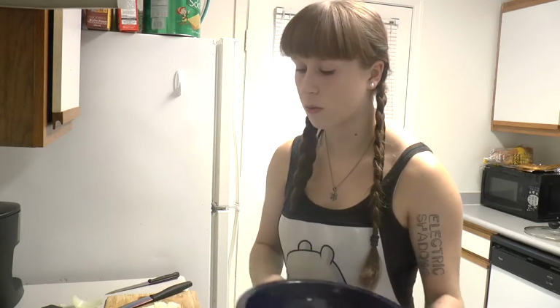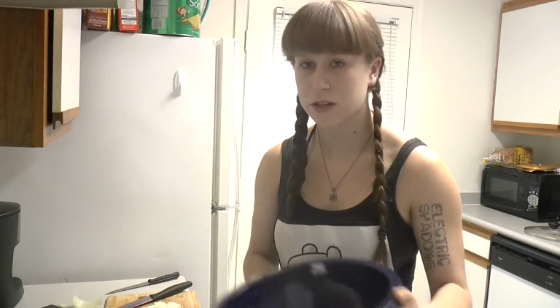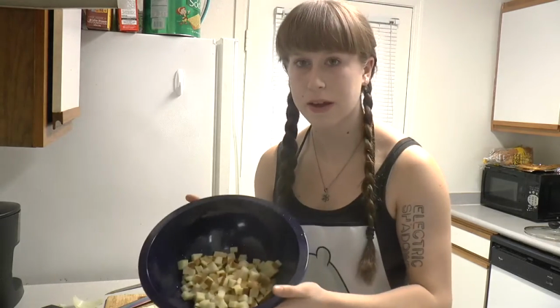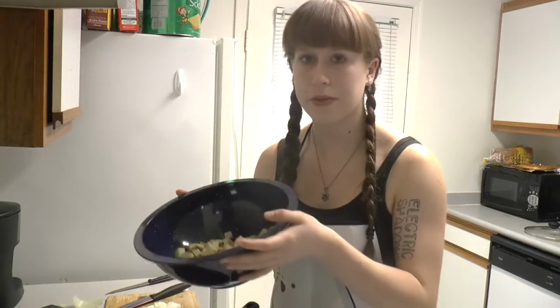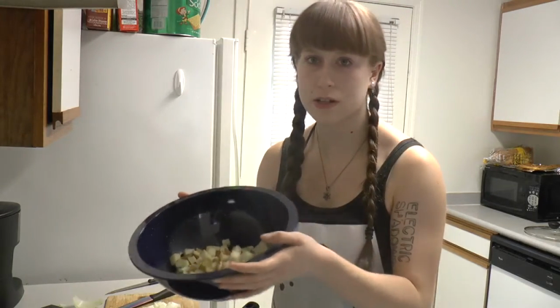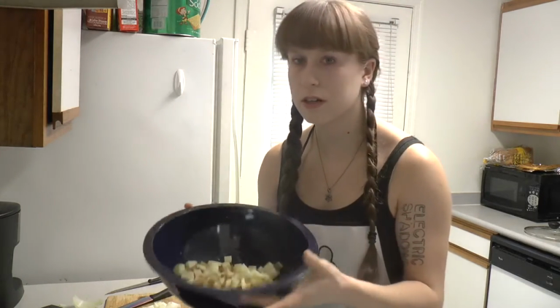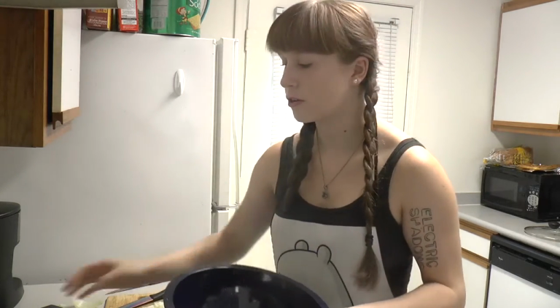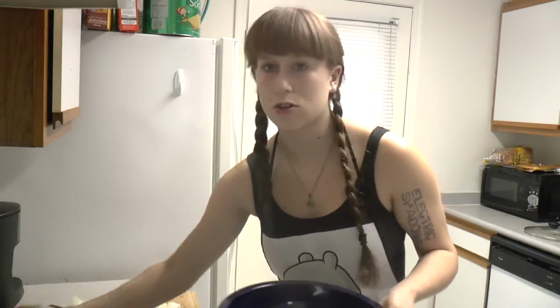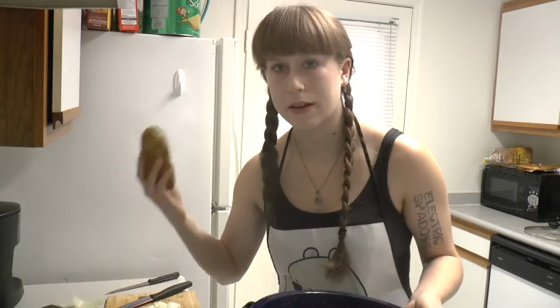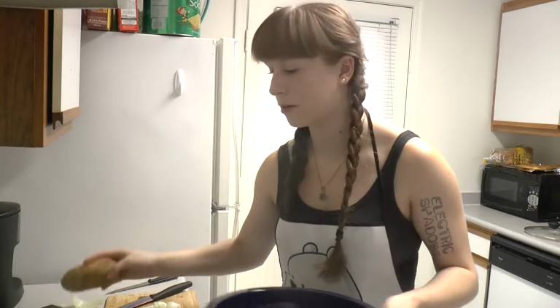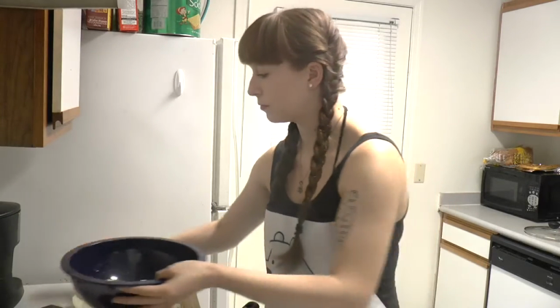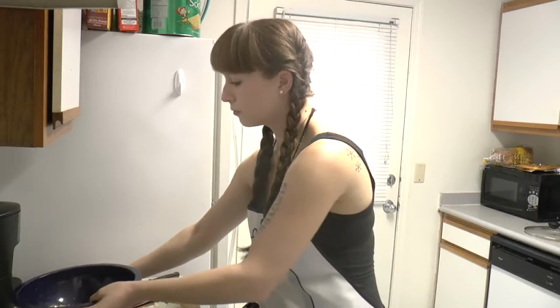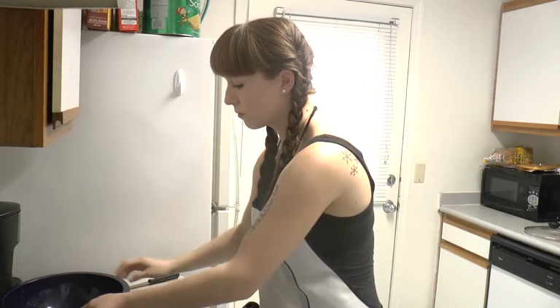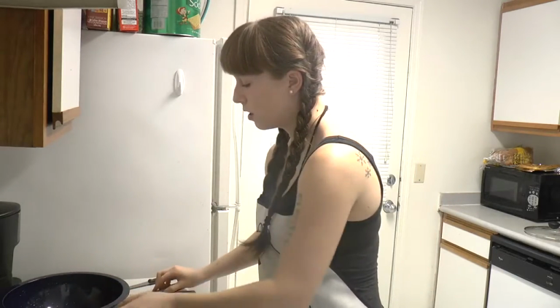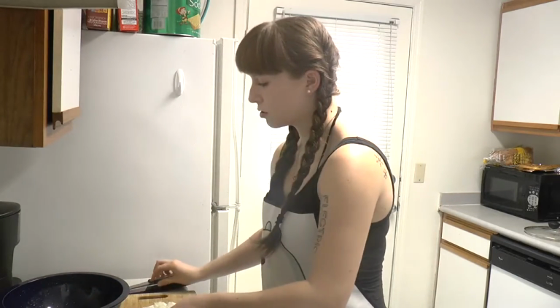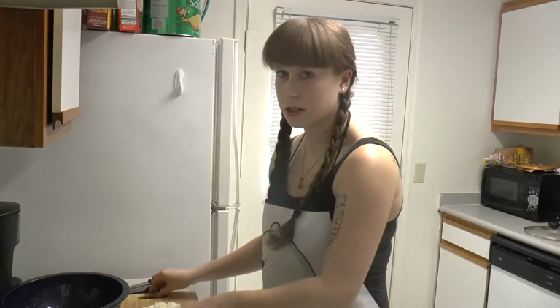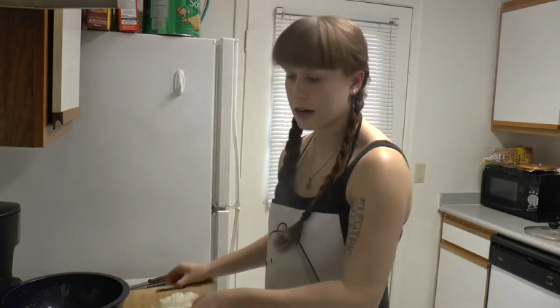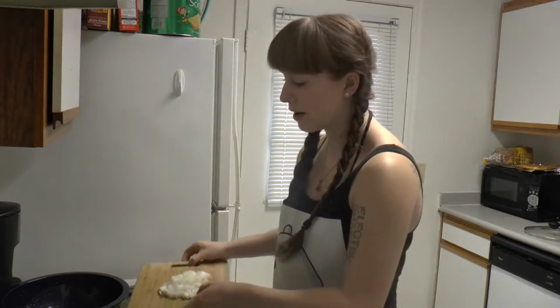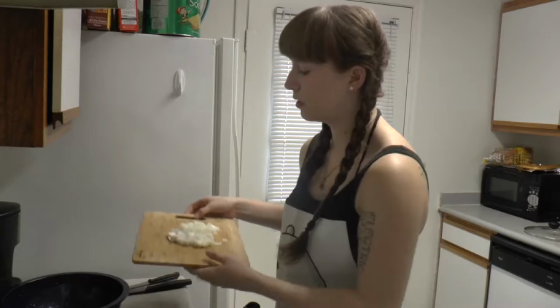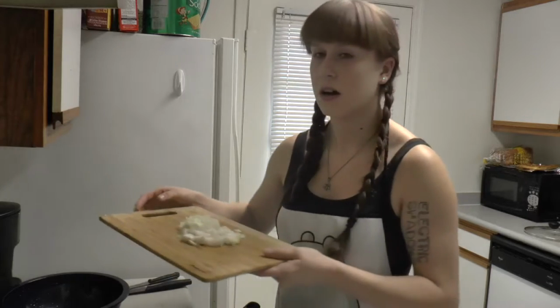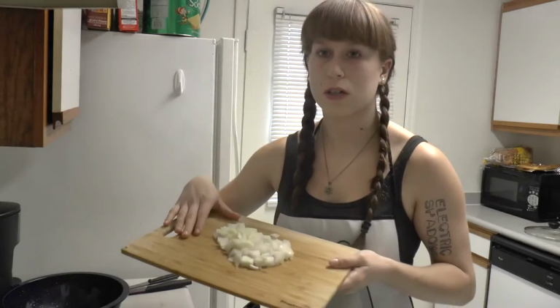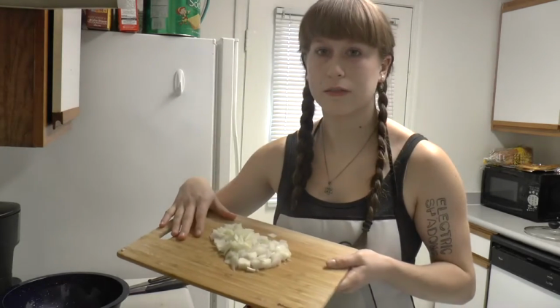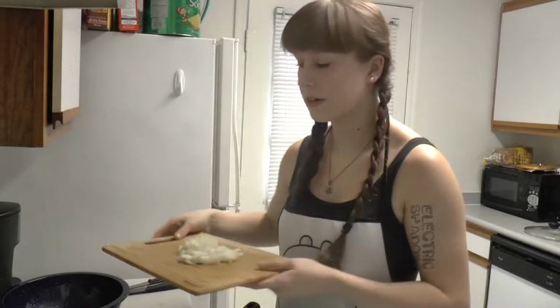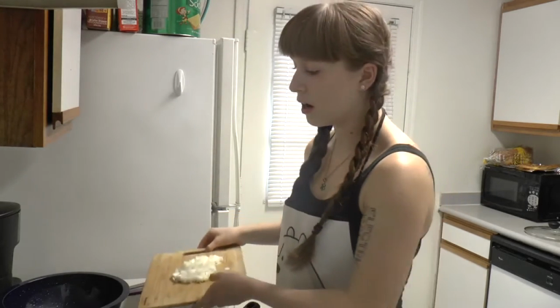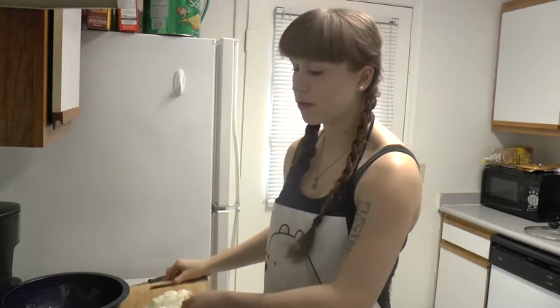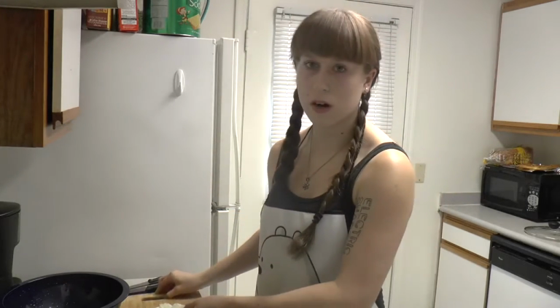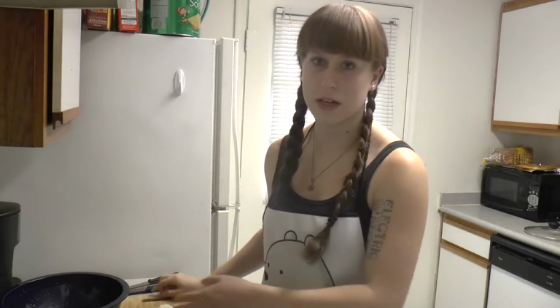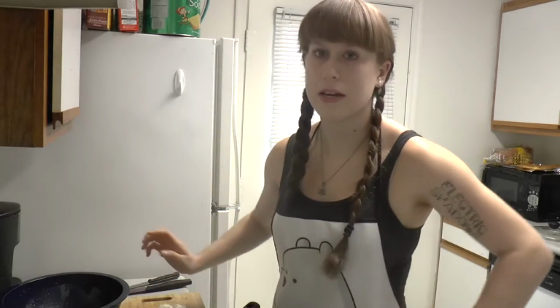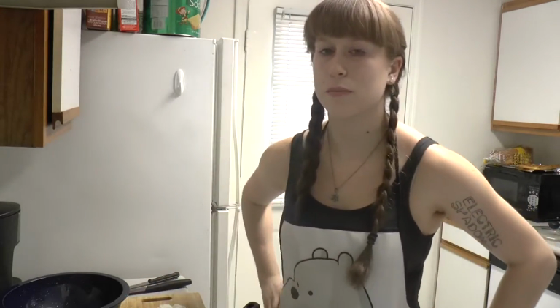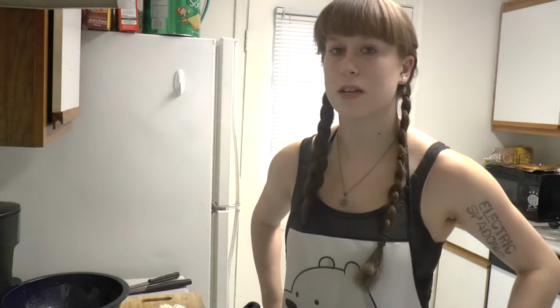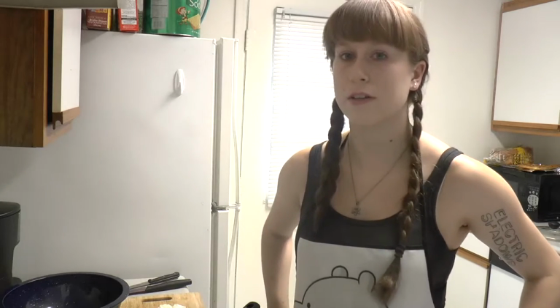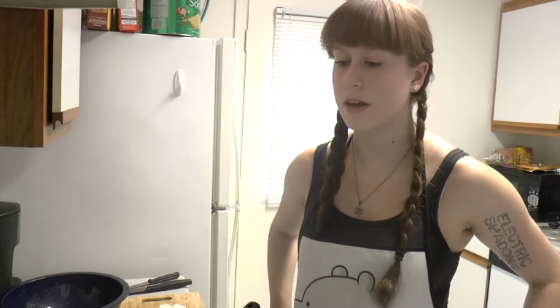So when these are in the pan and they're starting to cook, you can start chopping the next potato. I also want to mention that I have a quarter of an onion here. If you want to caramelize onions and add it to your potatoes, that's fine.